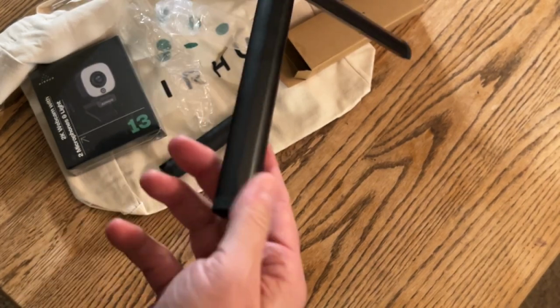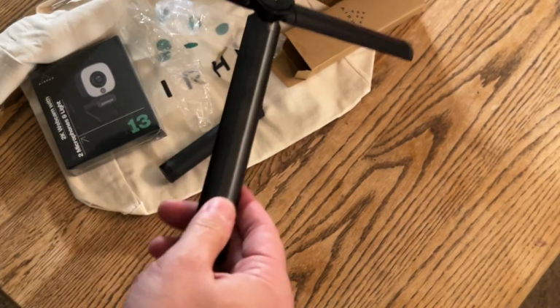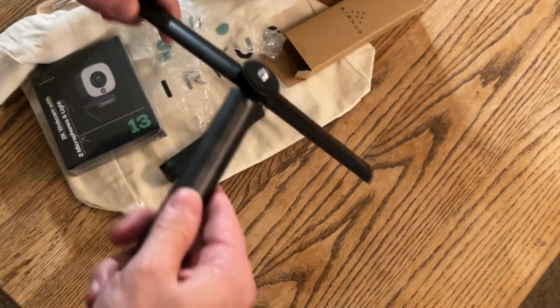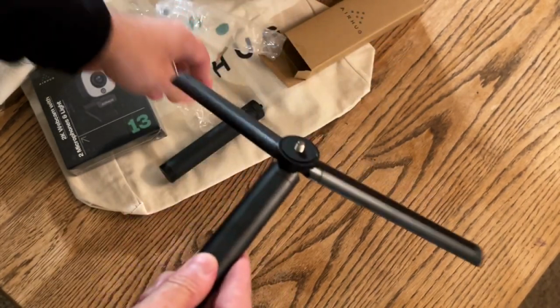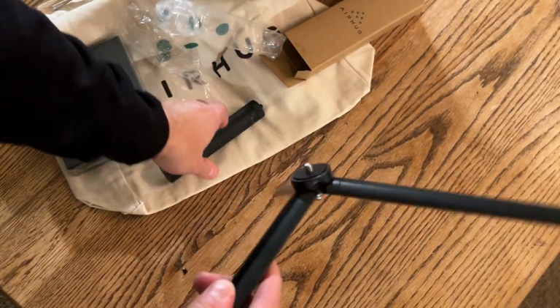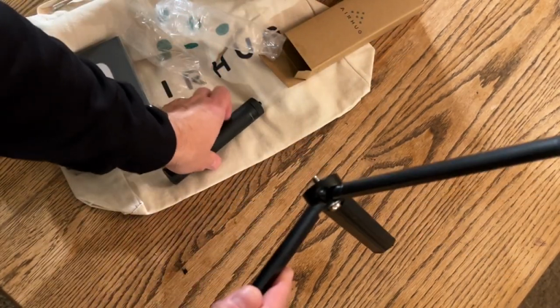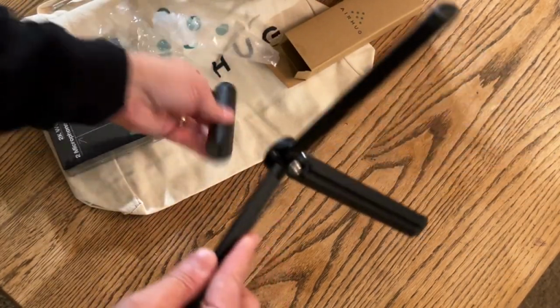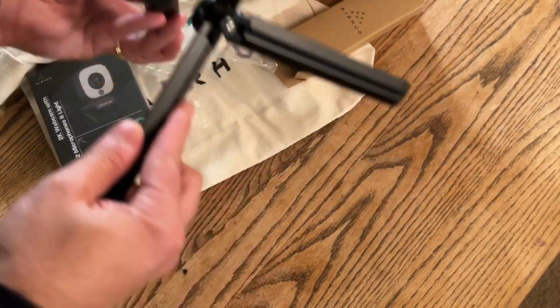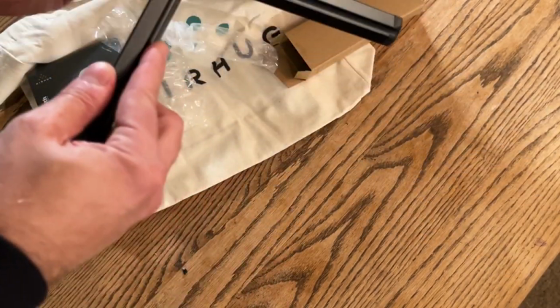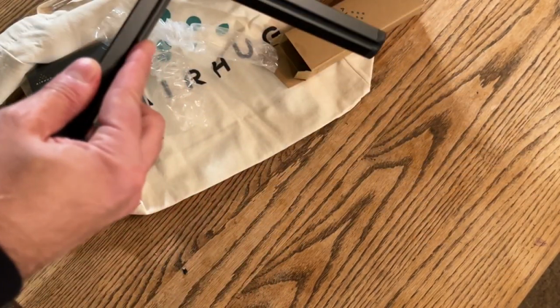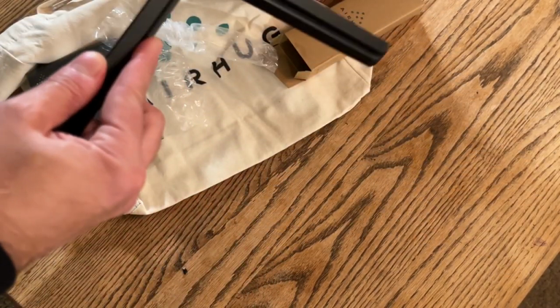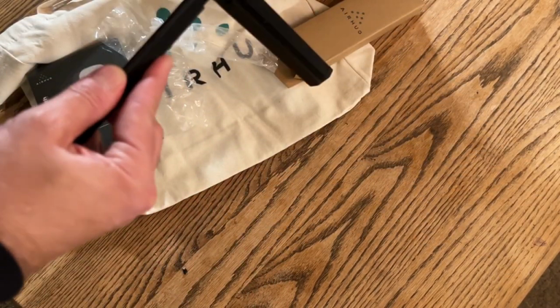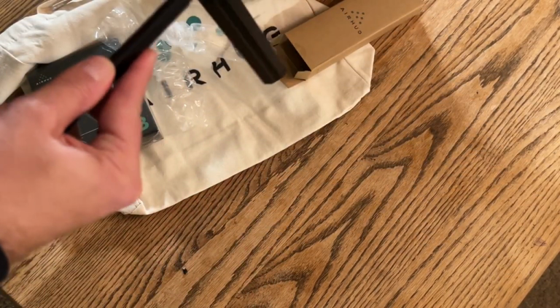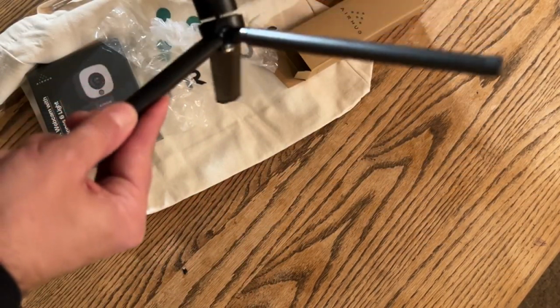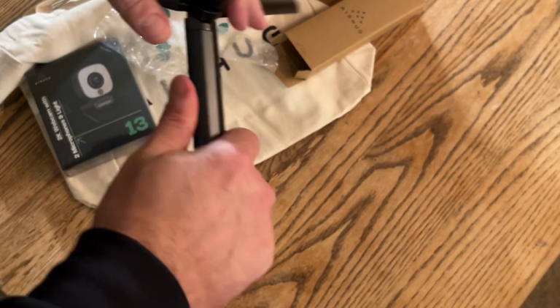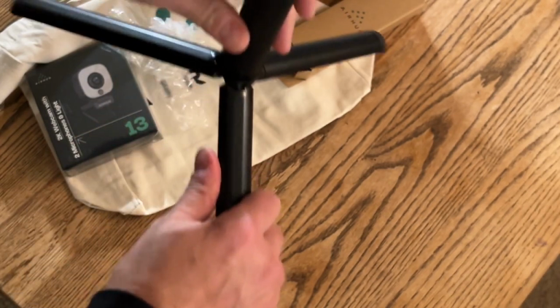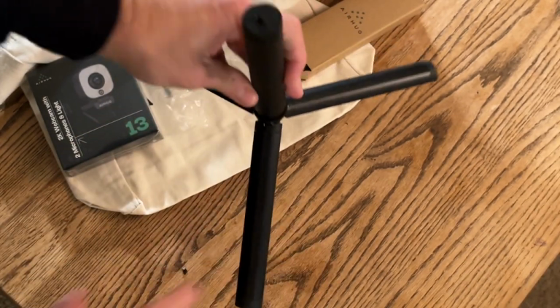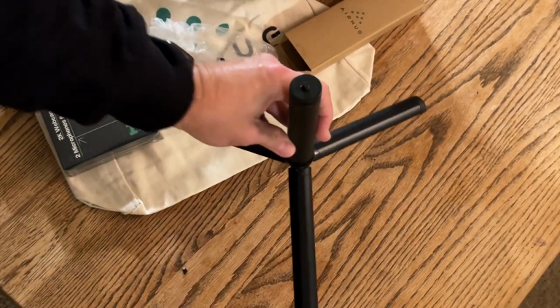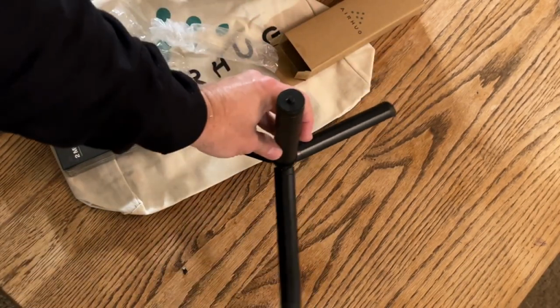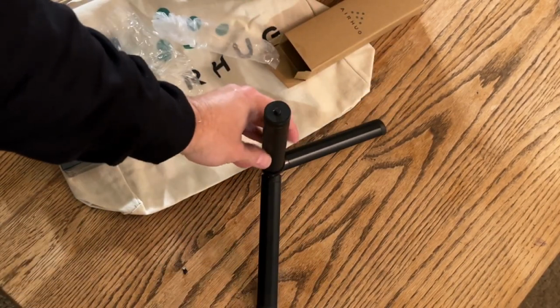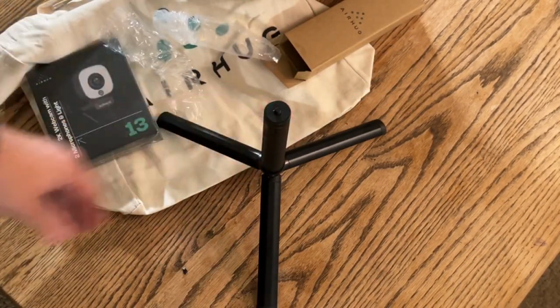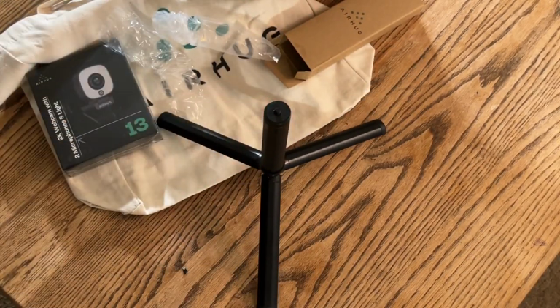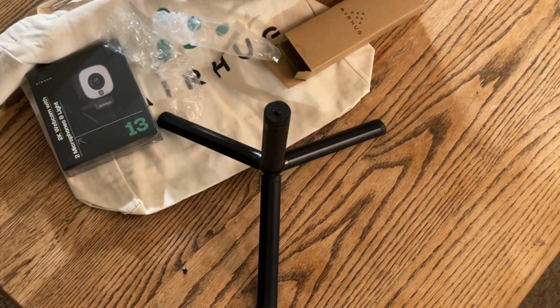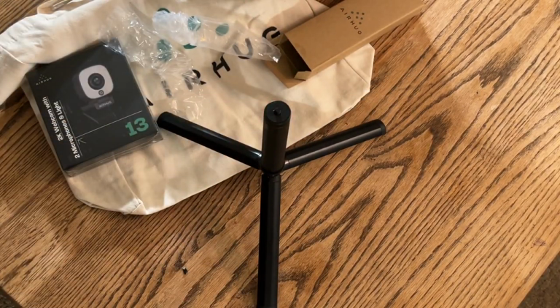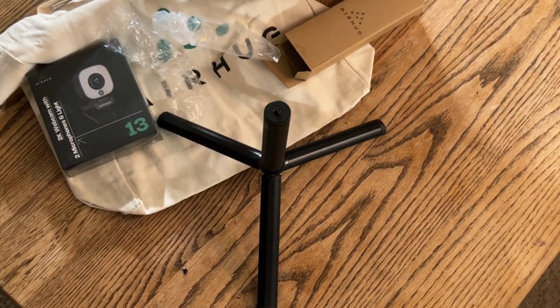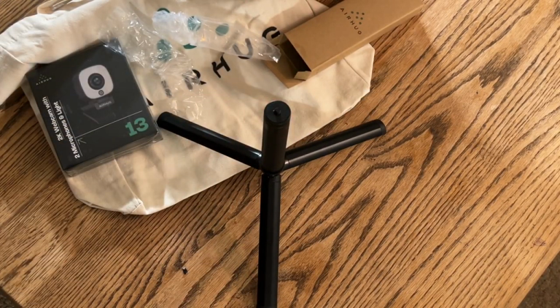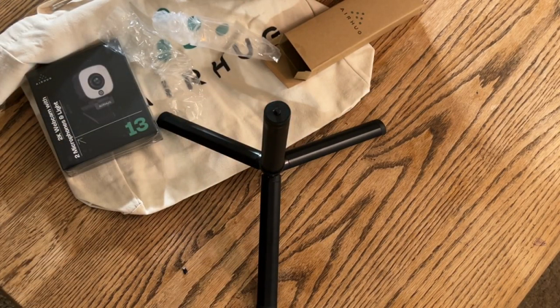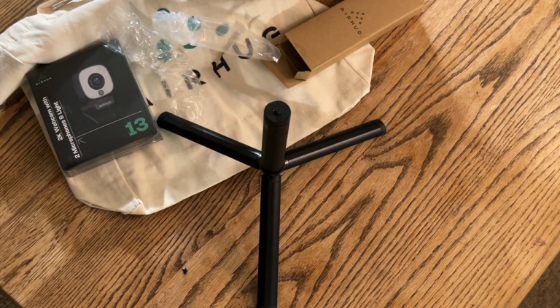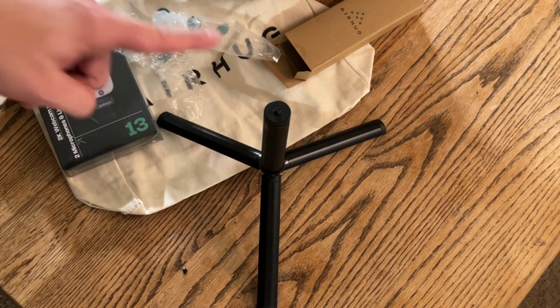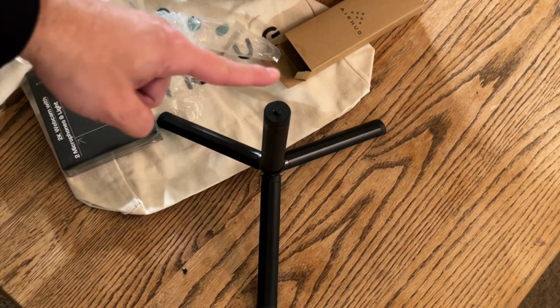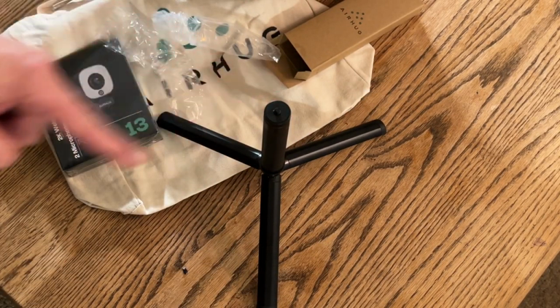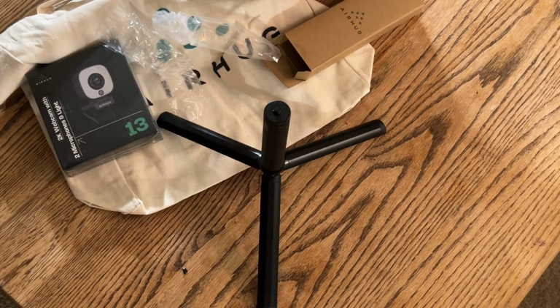Look at that. Does this stick together? Oh, it does! Look at that. Wow, cool. Thanks for that, Airhug. Appreciate it.